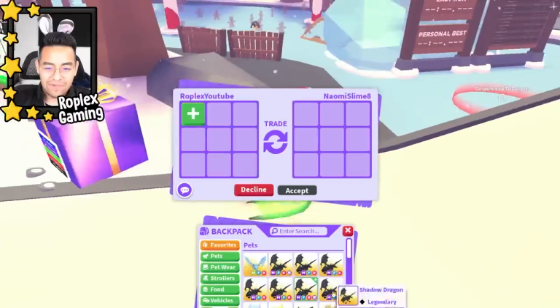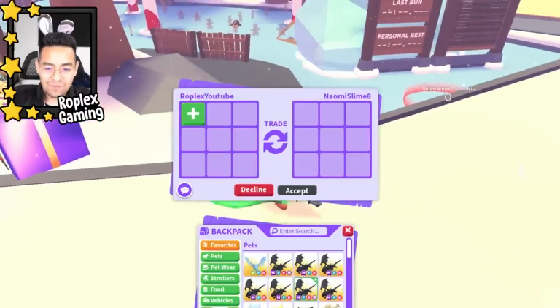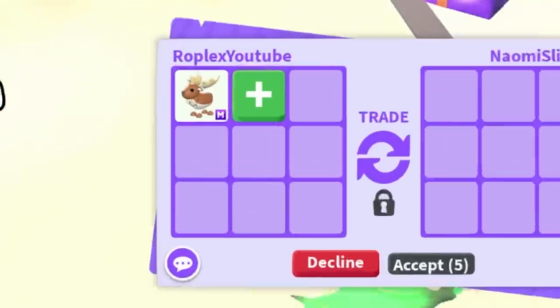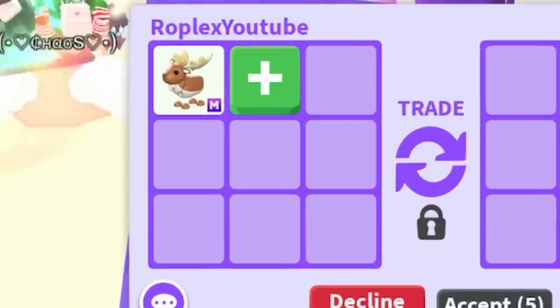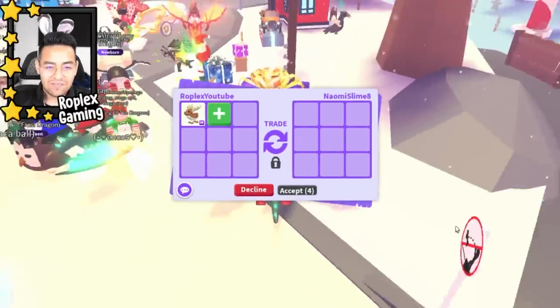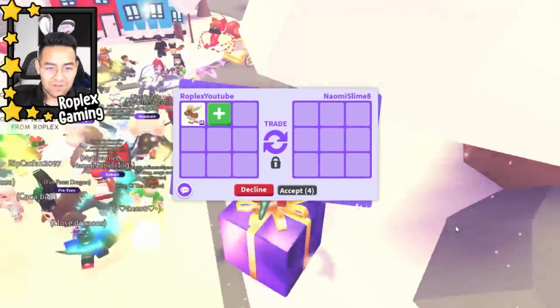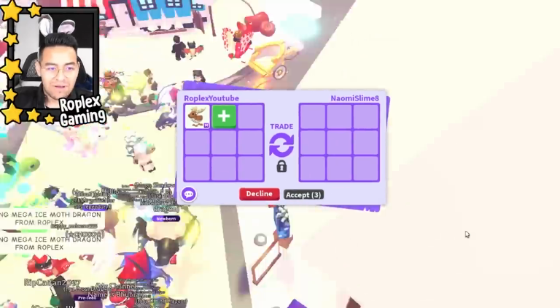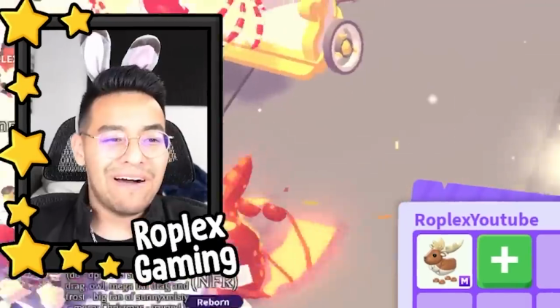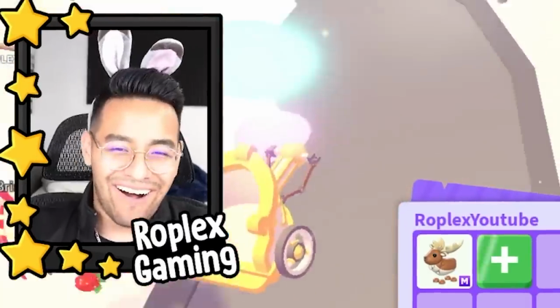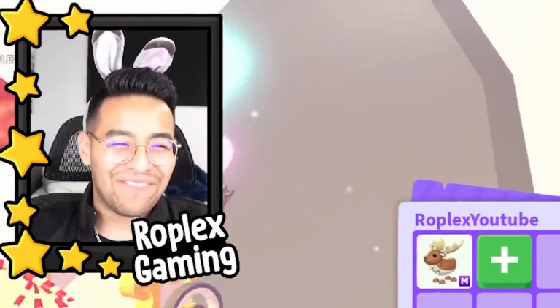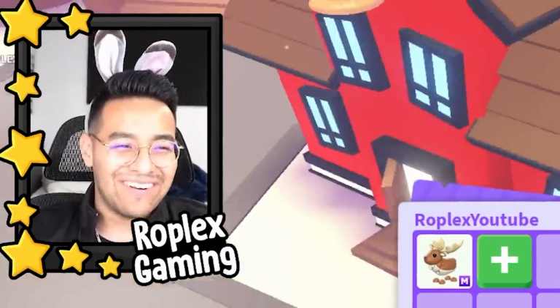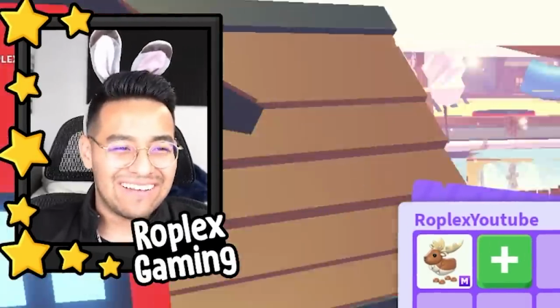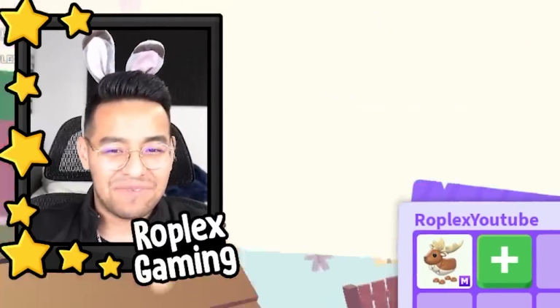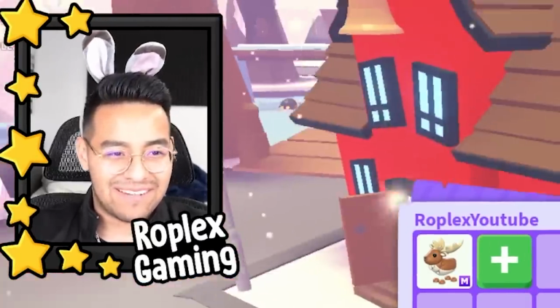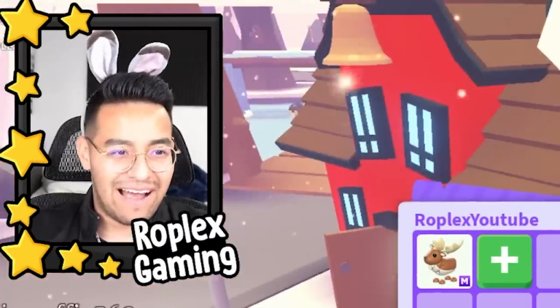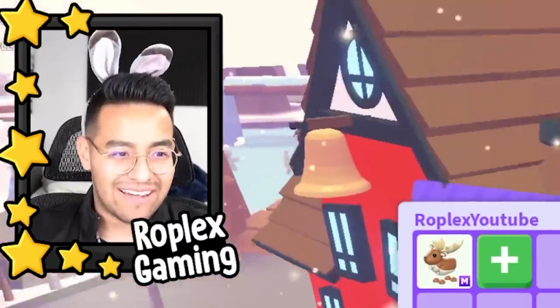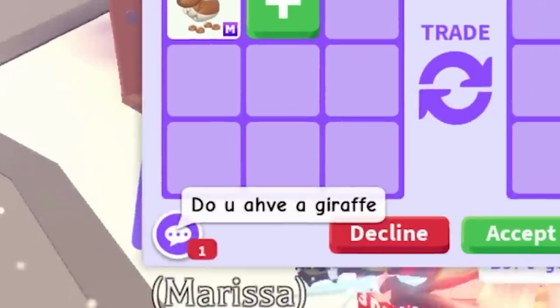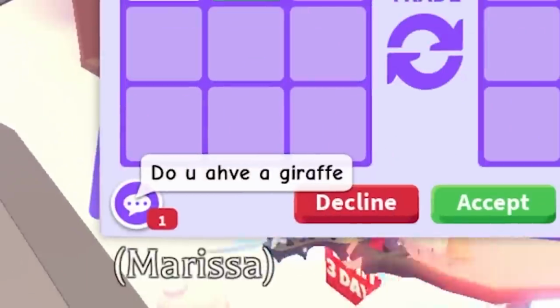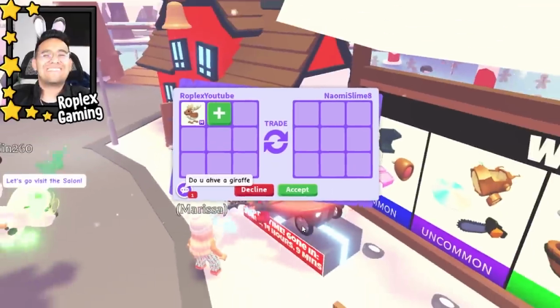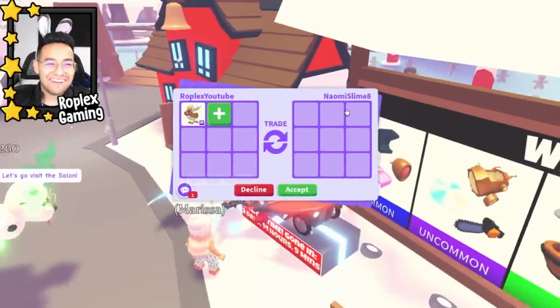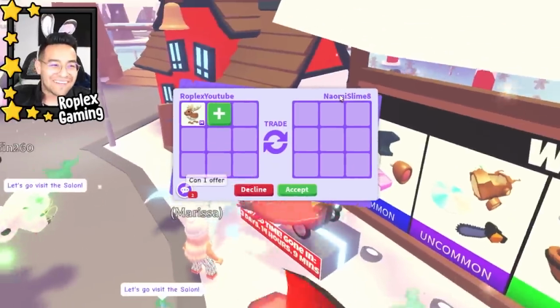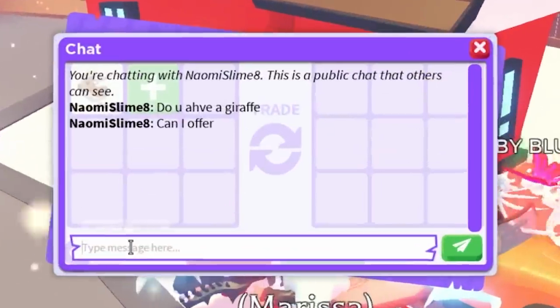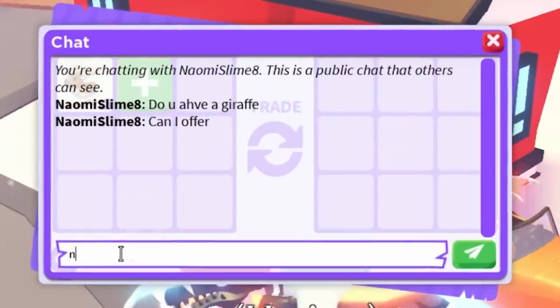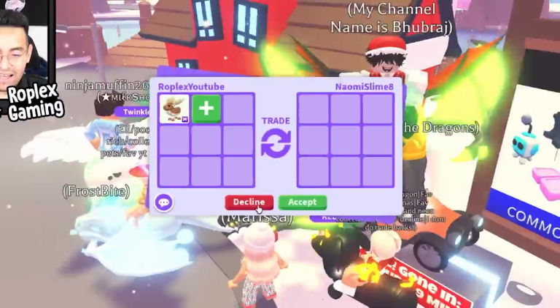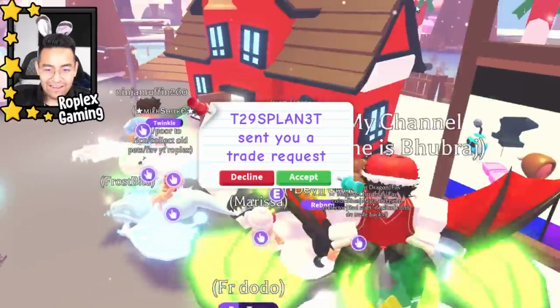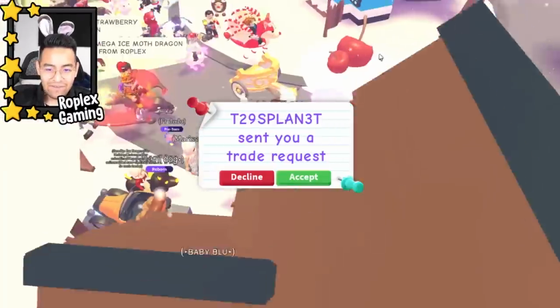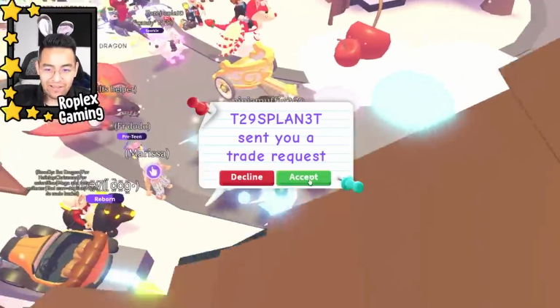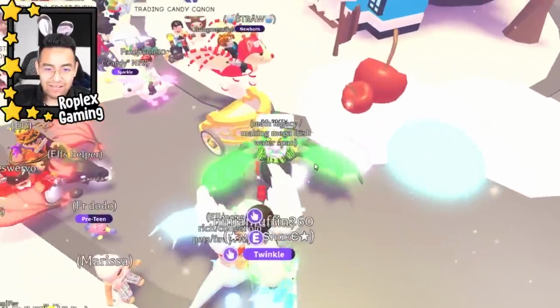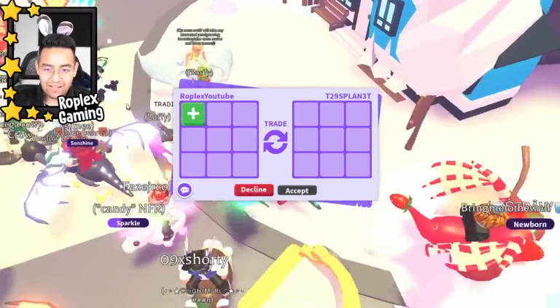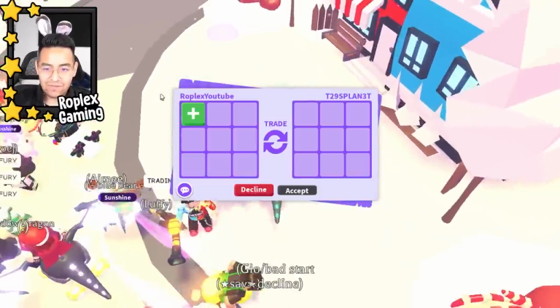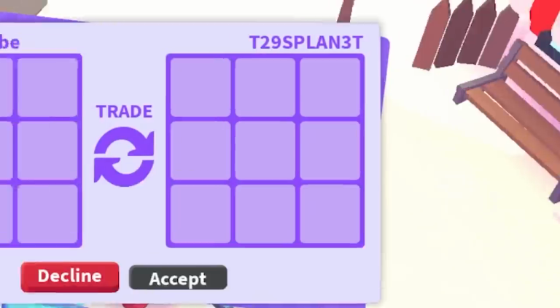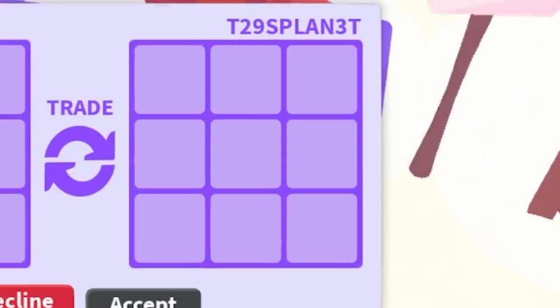Naomi Slime is up next. Let's put up the mega elk and see what this person offers. We're bound to get an offer. Everybody's kind of asking me for pets that I don't have, sadly. The last person asked about a giraffe — sorry, I haven't had a giraffe in a really long time.